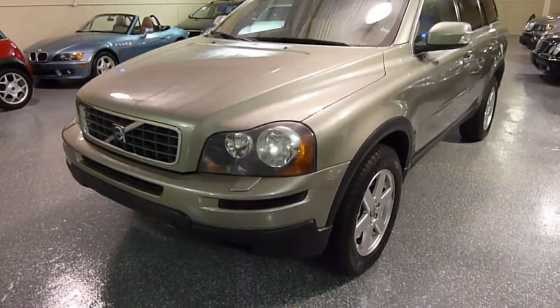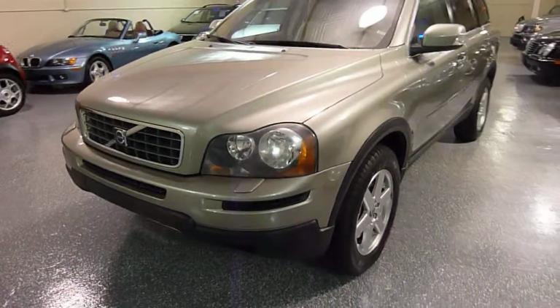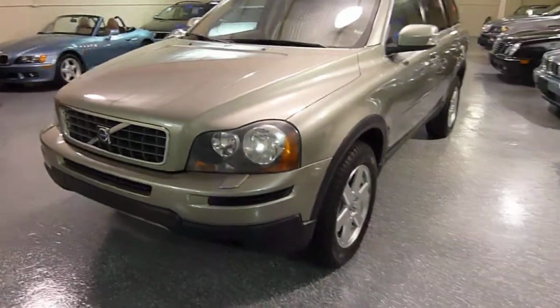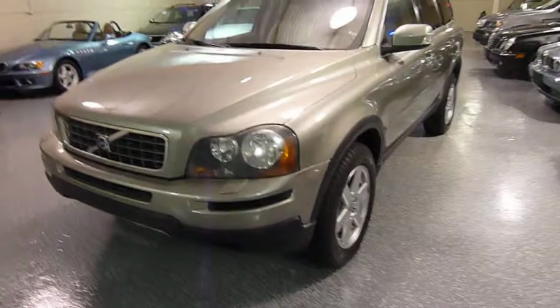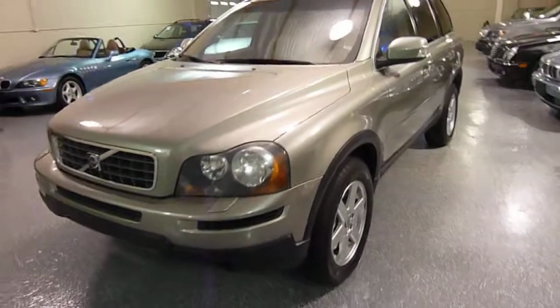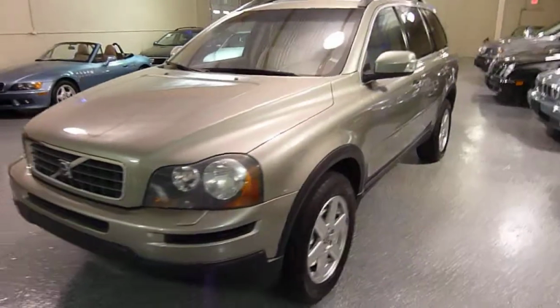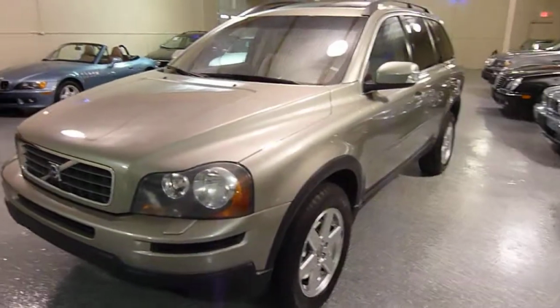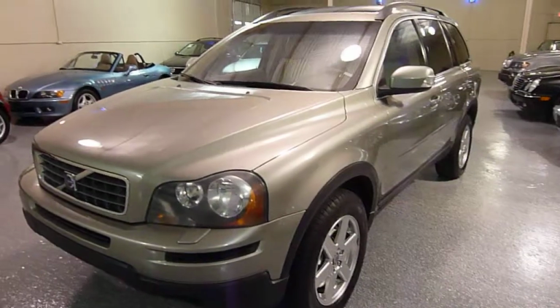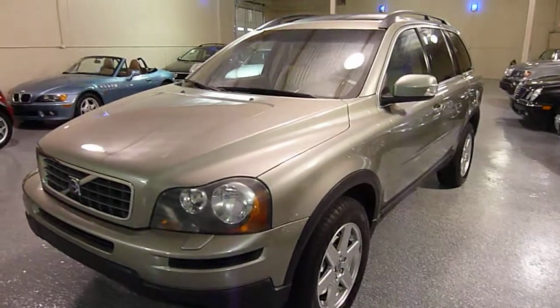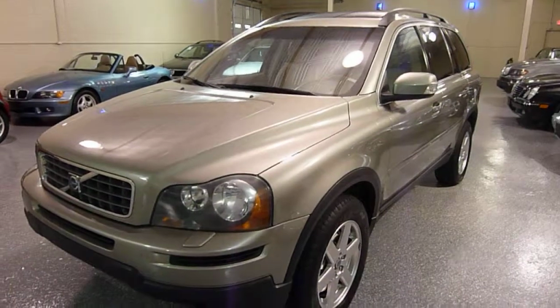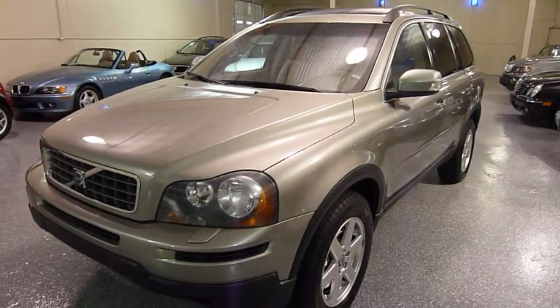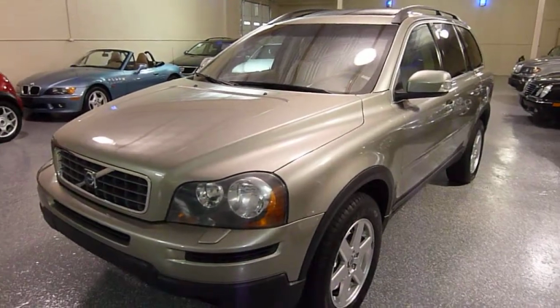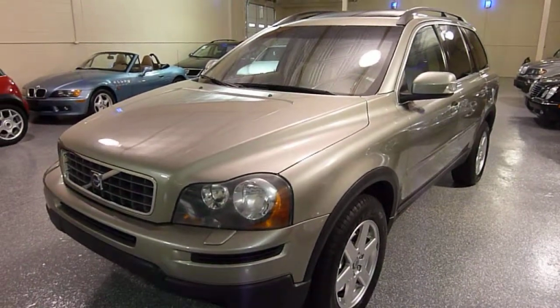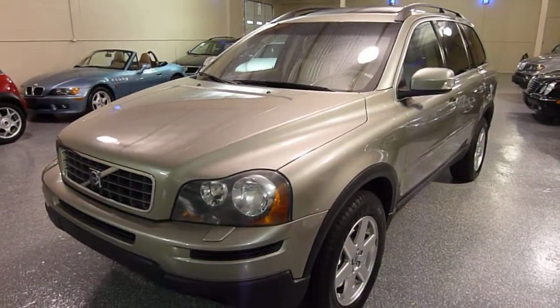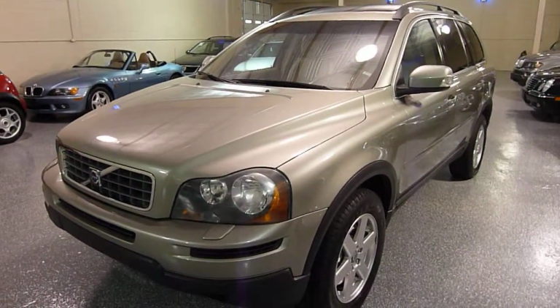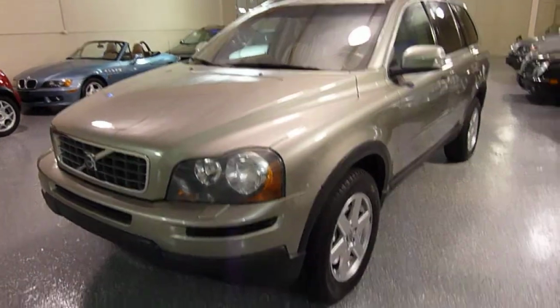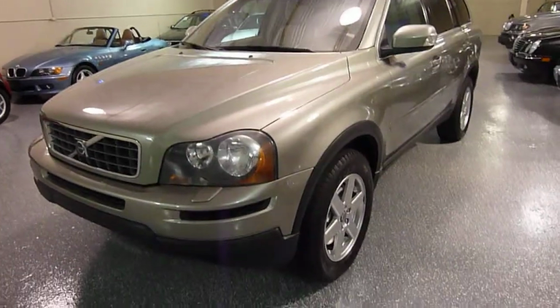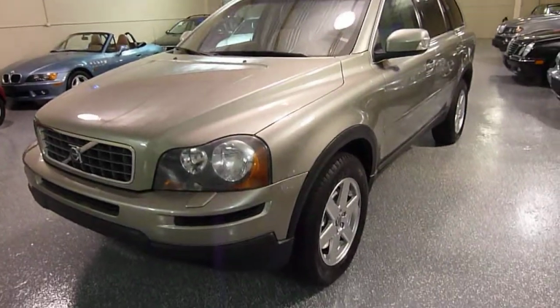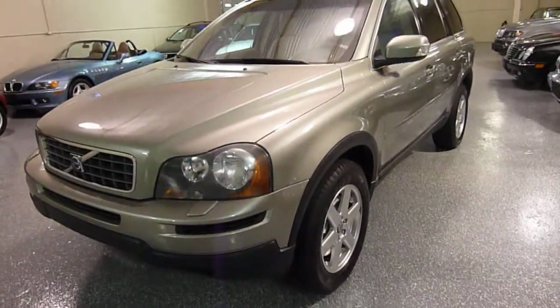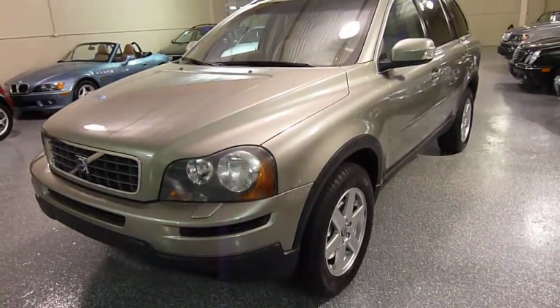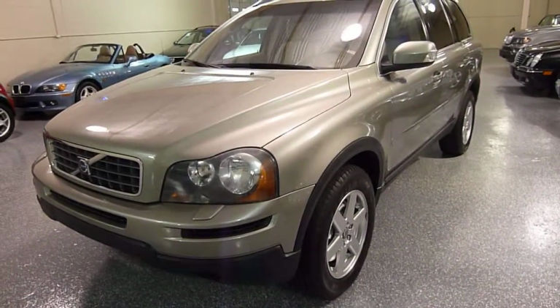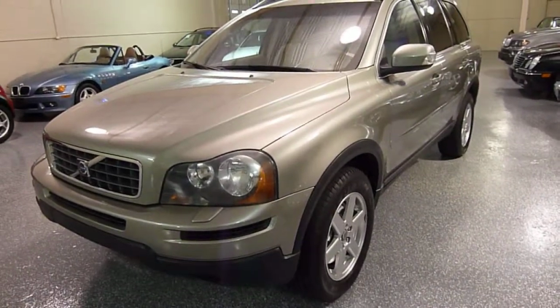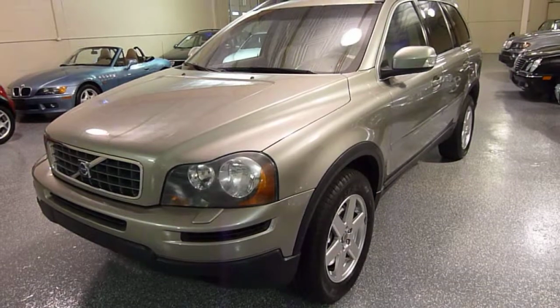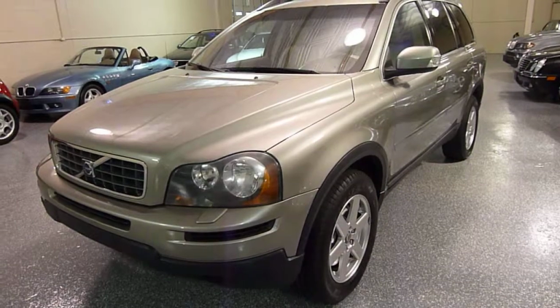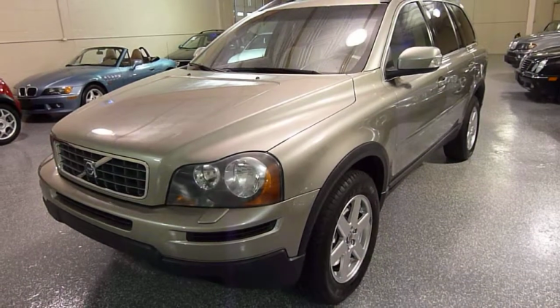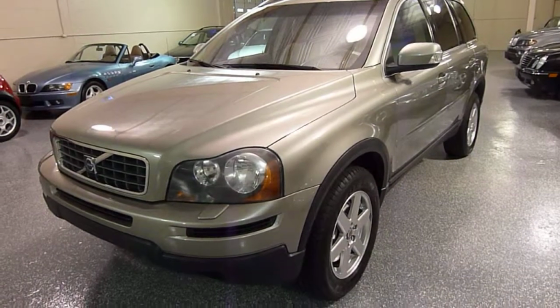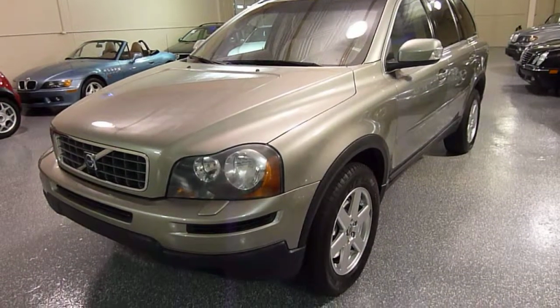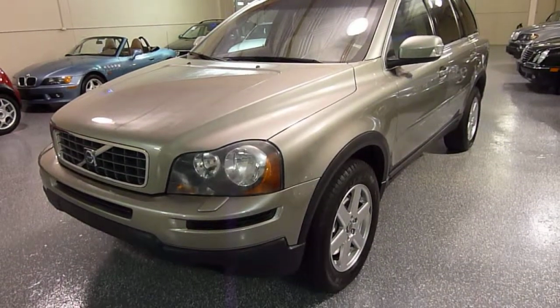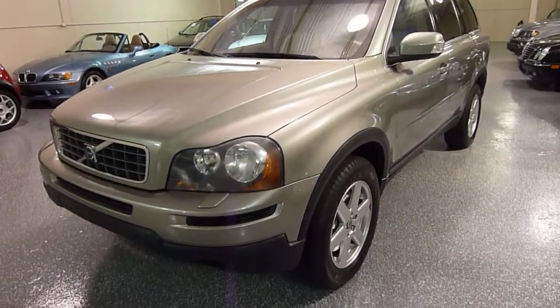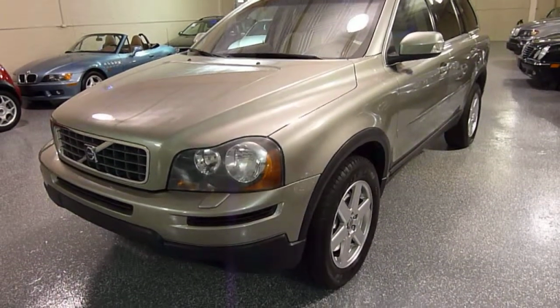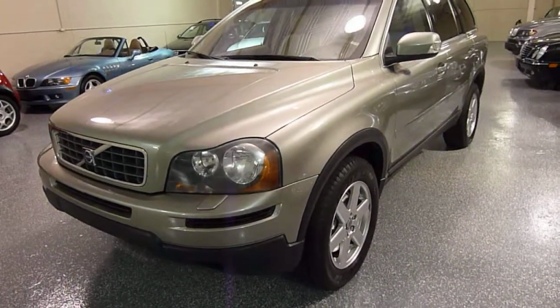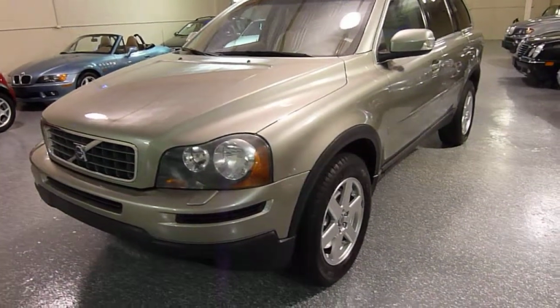The color is silver green metallic with a beige leather interior — like a cream beige.